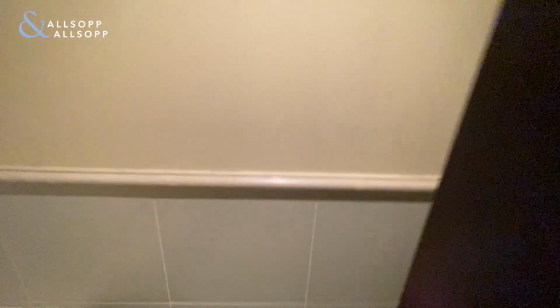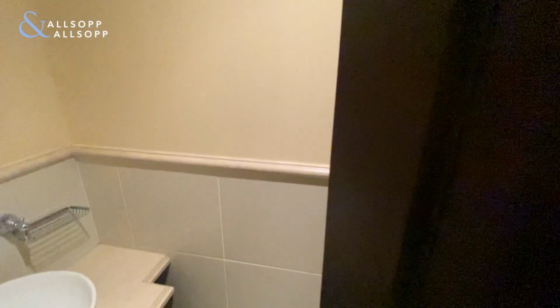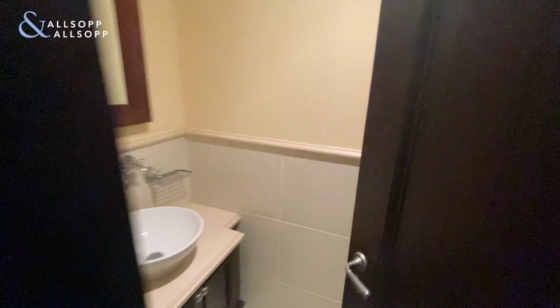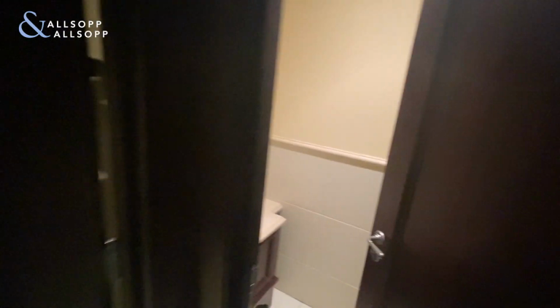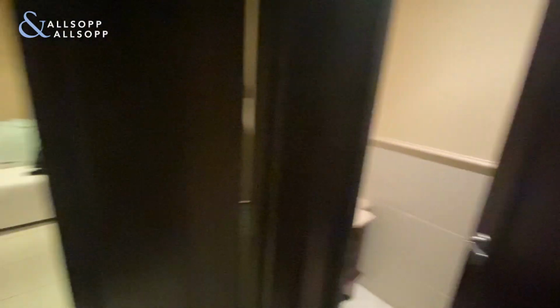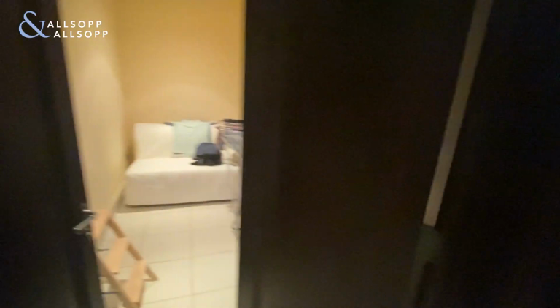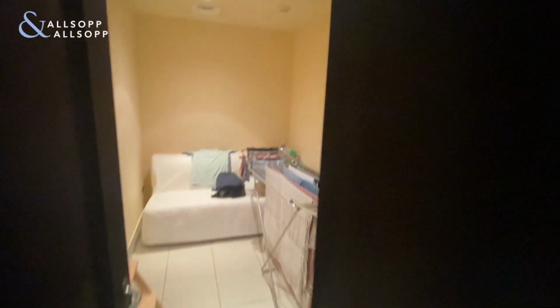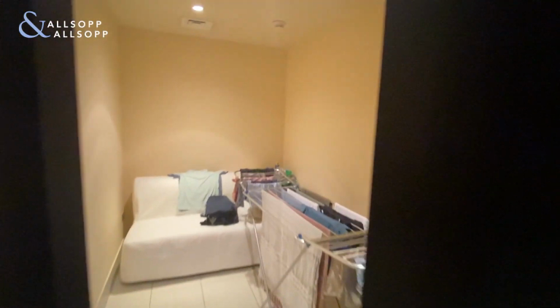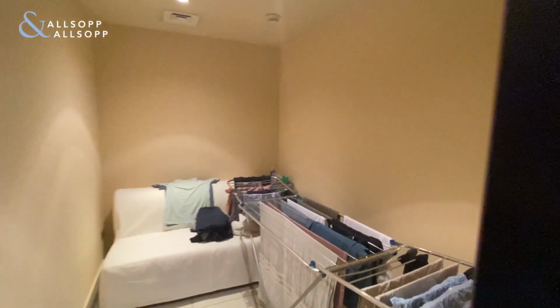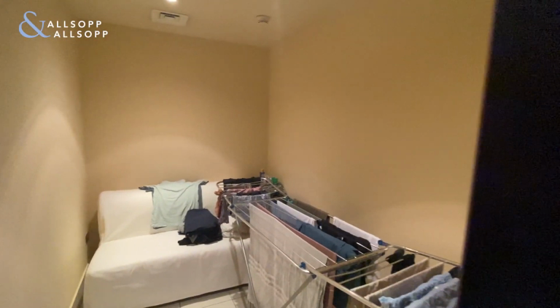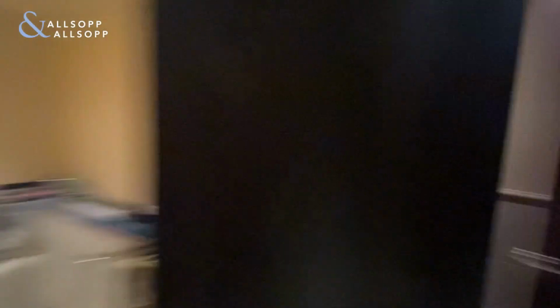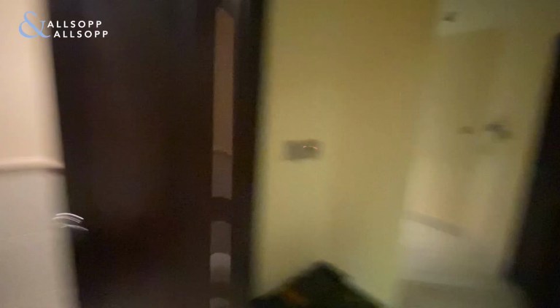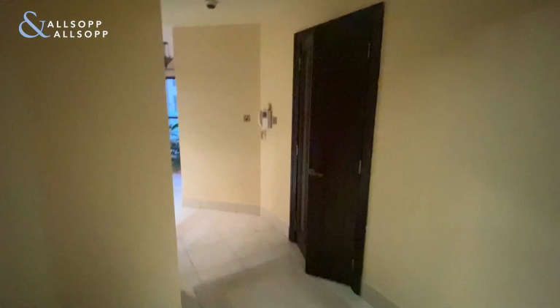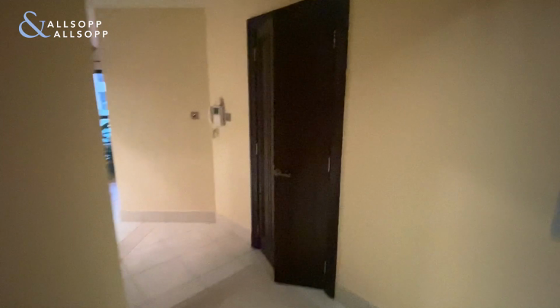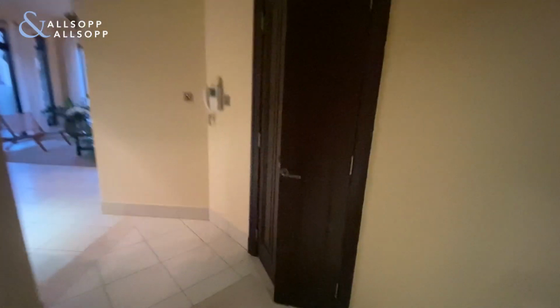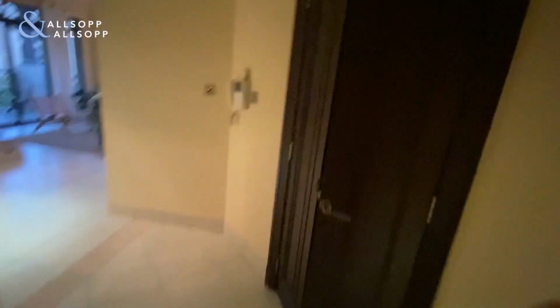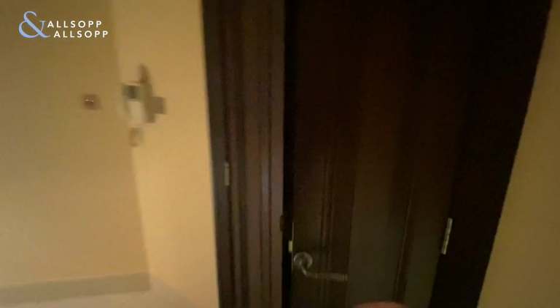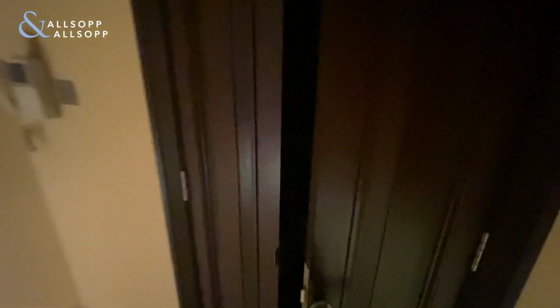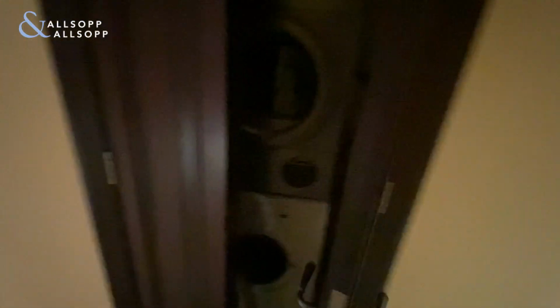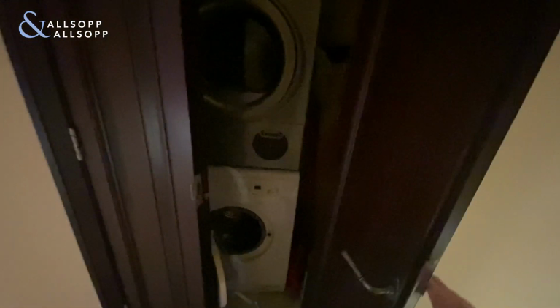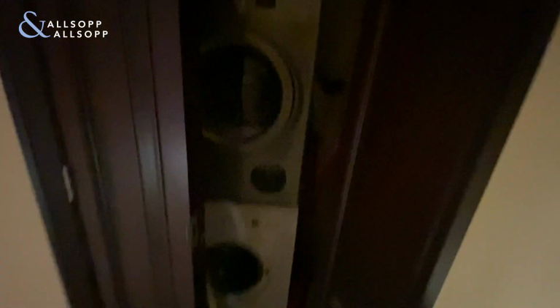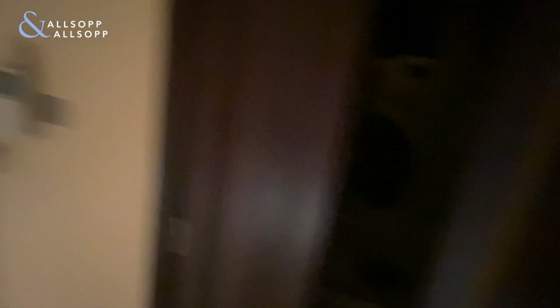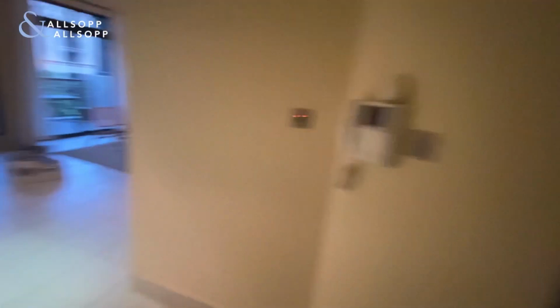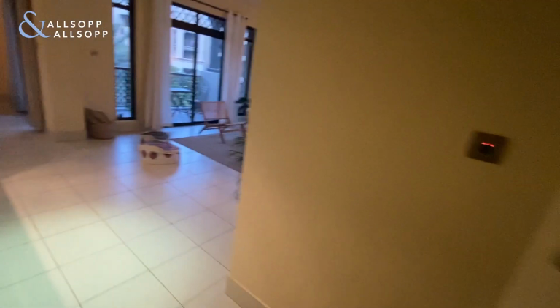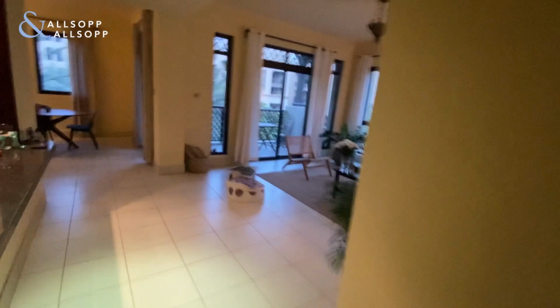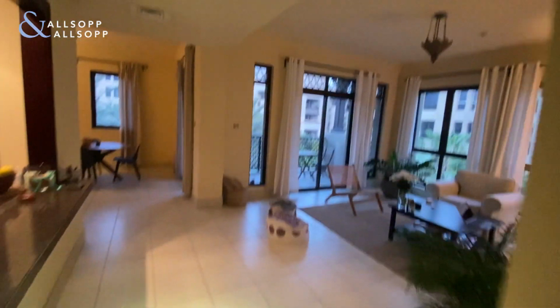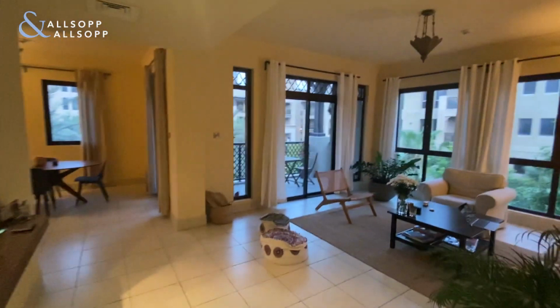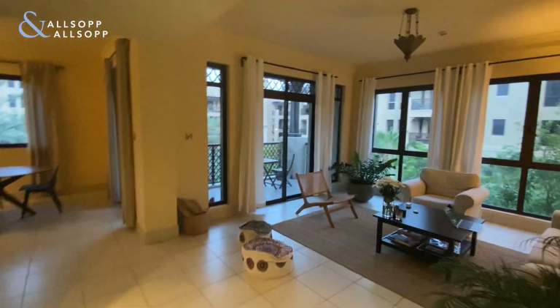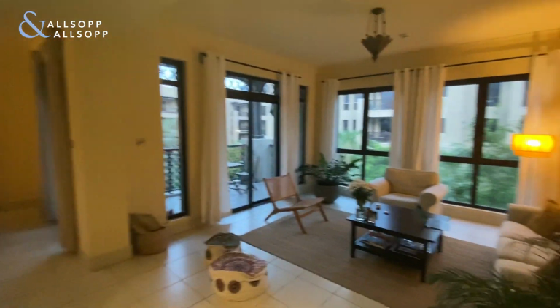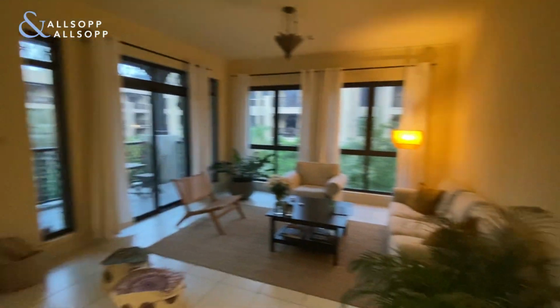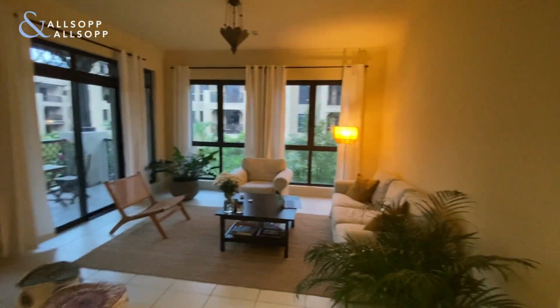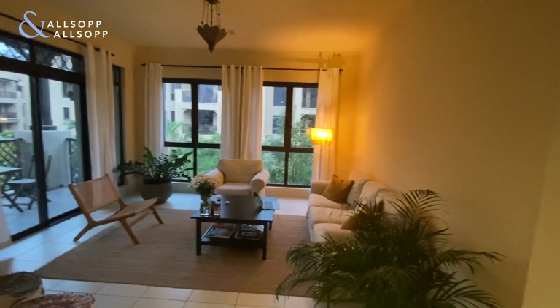So as you can see when you walk in, you've got a guest toilet just to the left, a study area, and a laundry room just on the right hand side, and a very spacious living area.